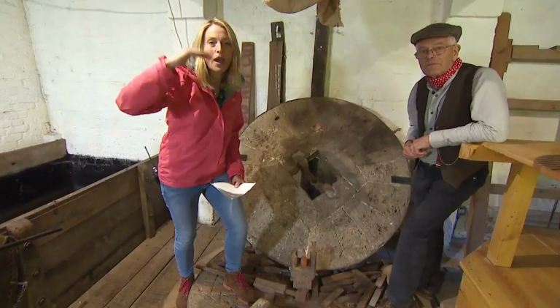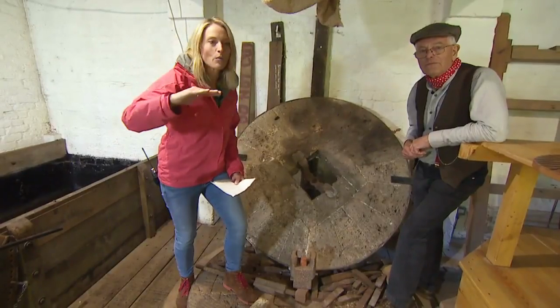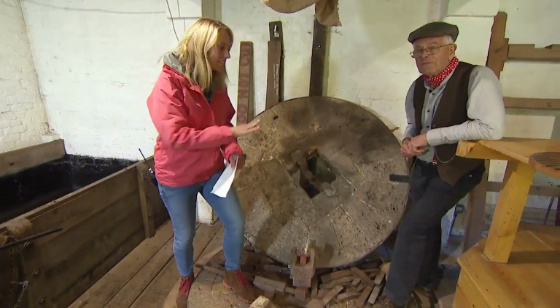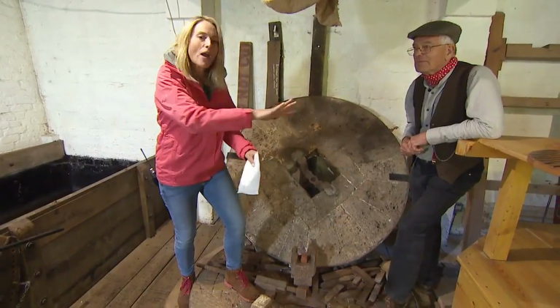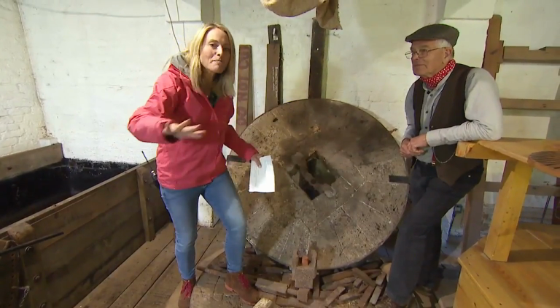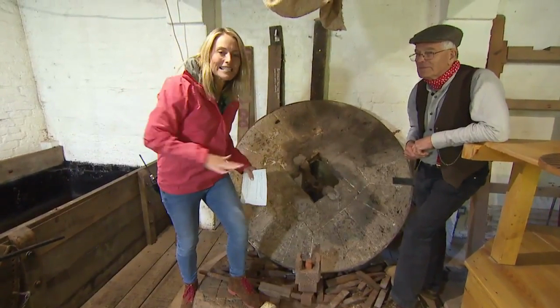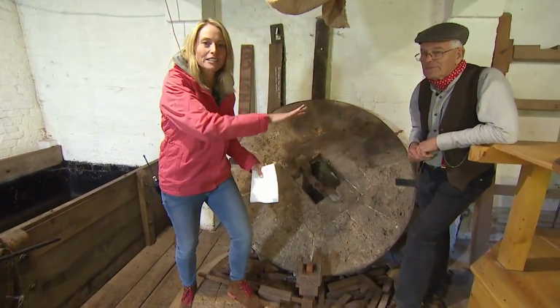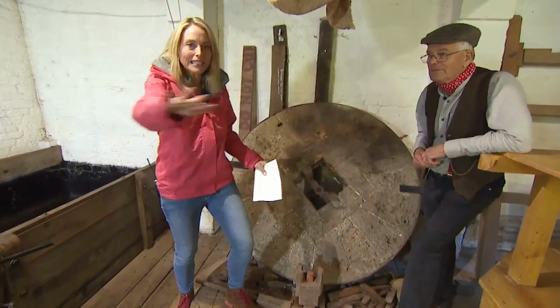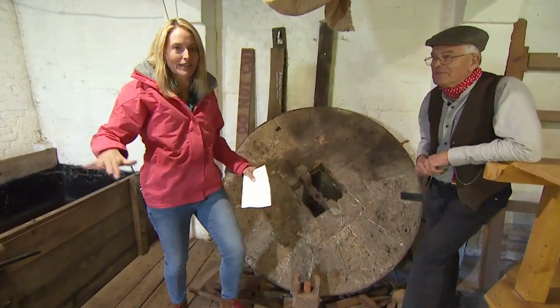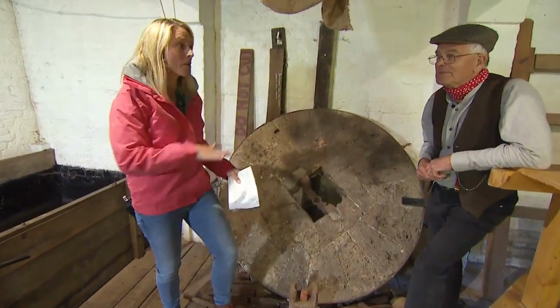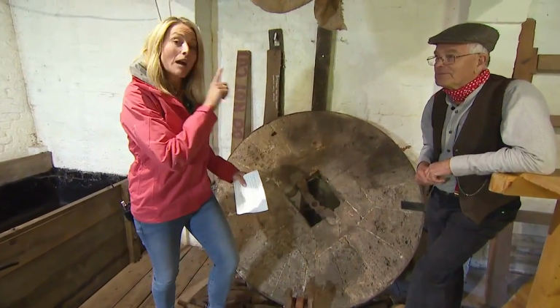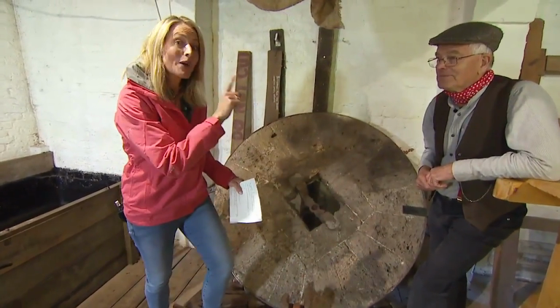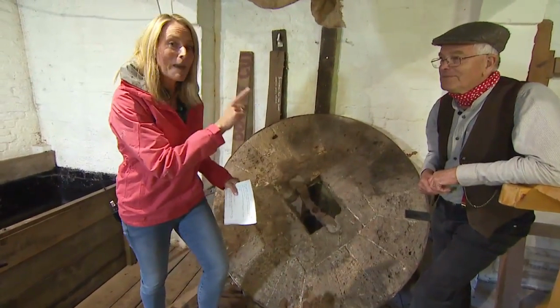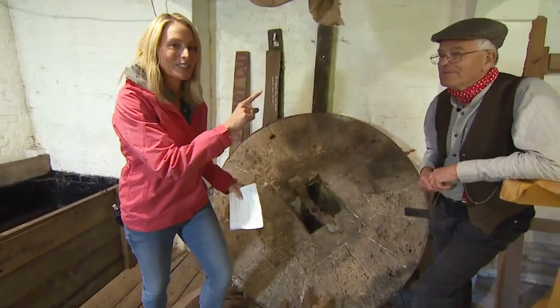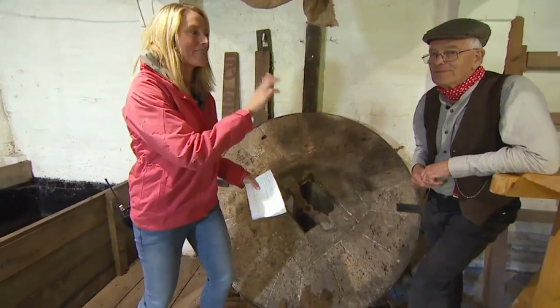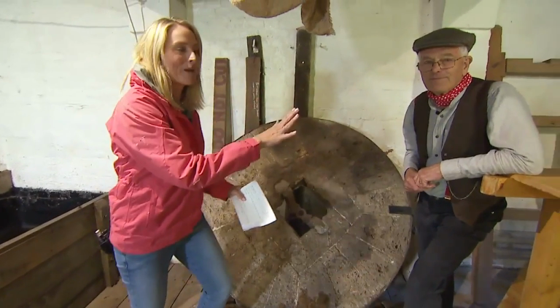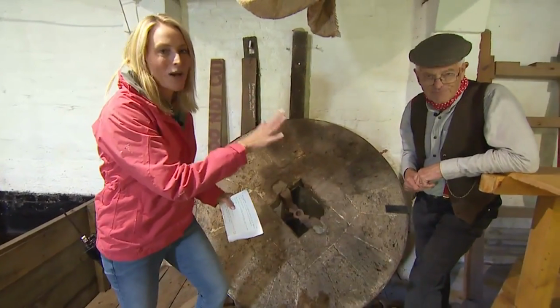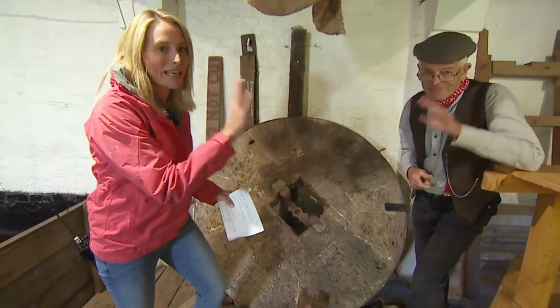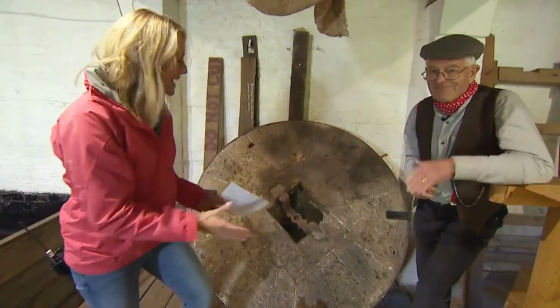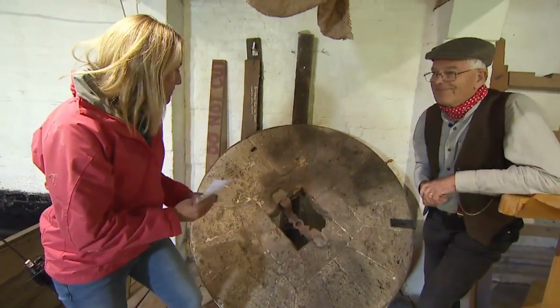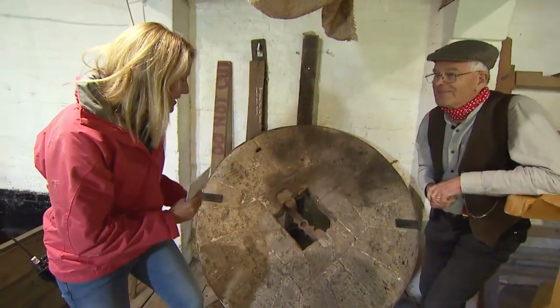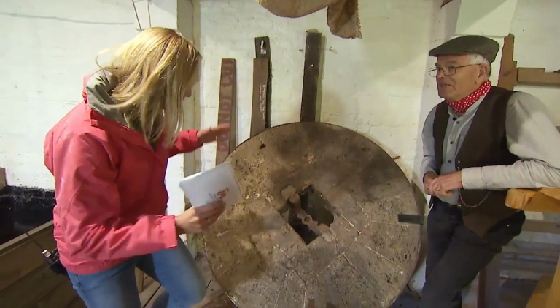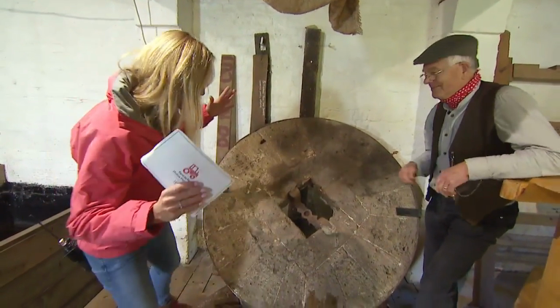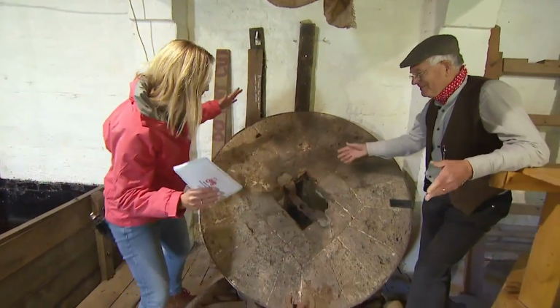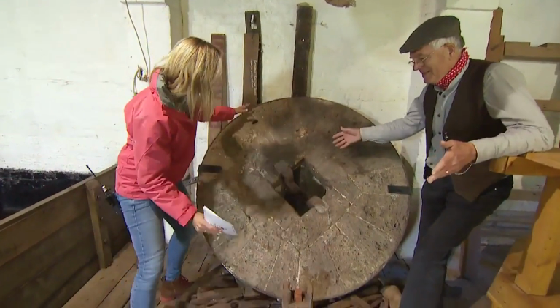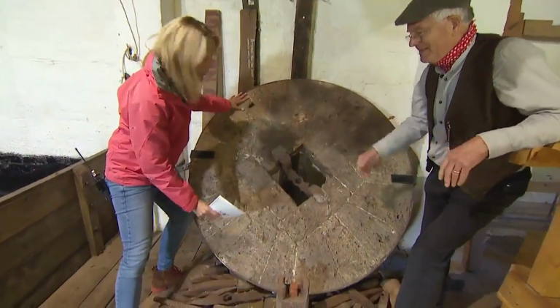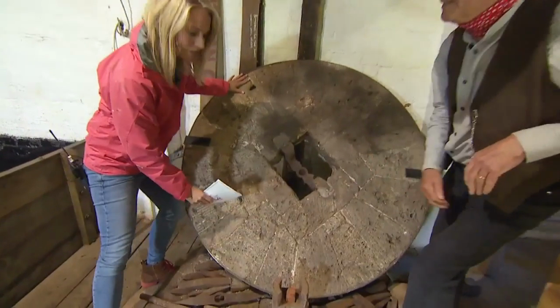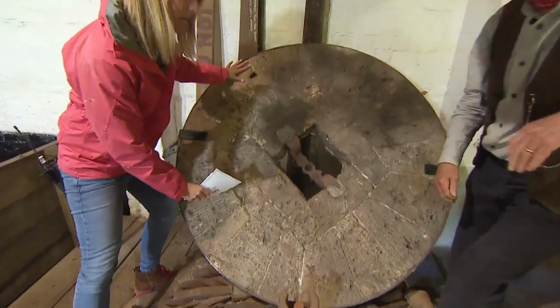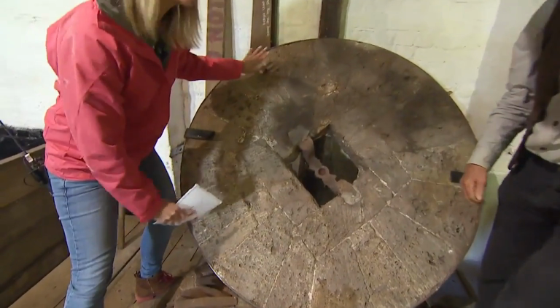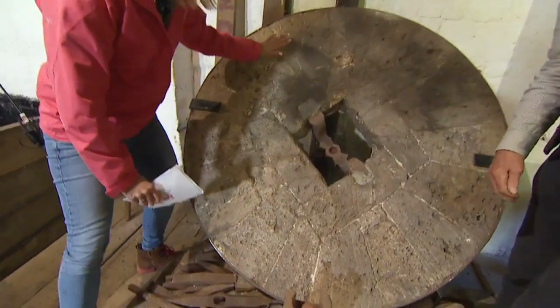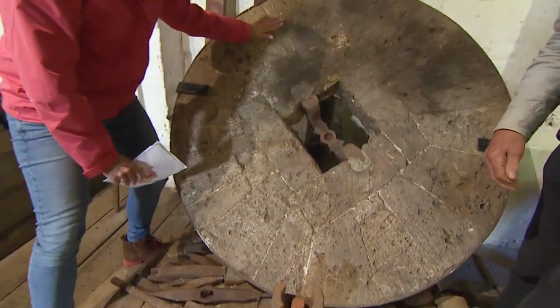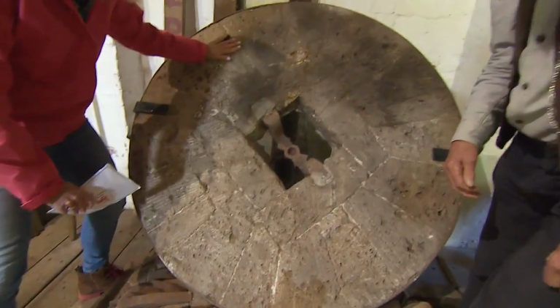Where we were, and this is where all the milling takes place down here. I'm joined by Peter, who's our expert on milling. This is absolutely huge — this stone here. Is this what was used for the milling?